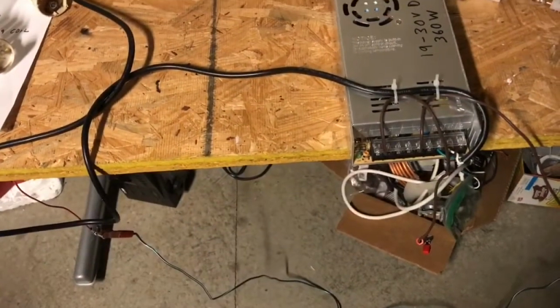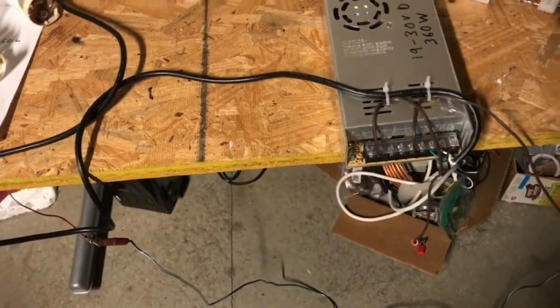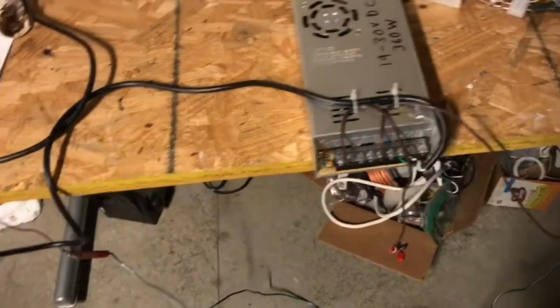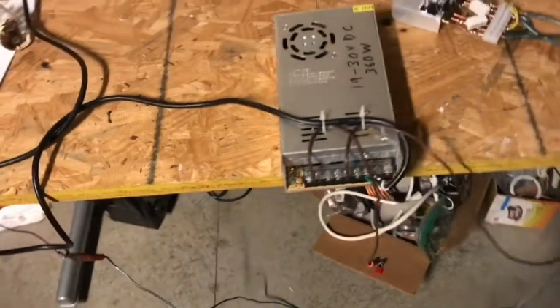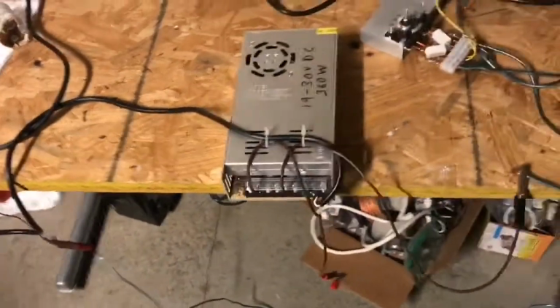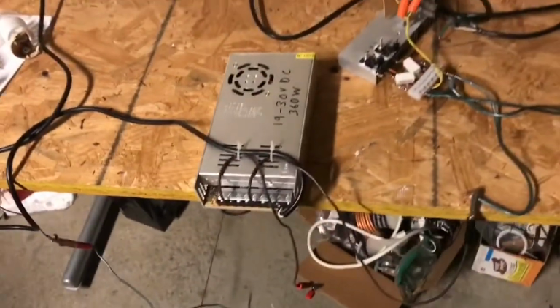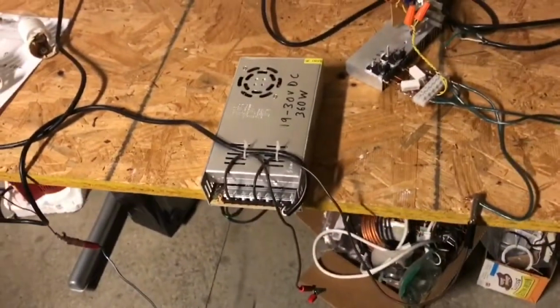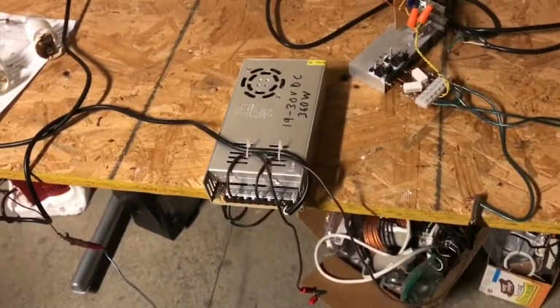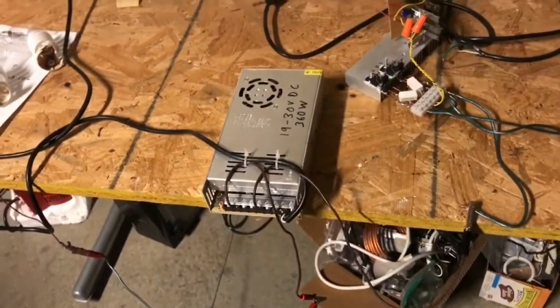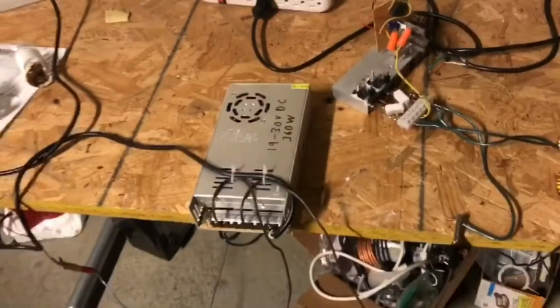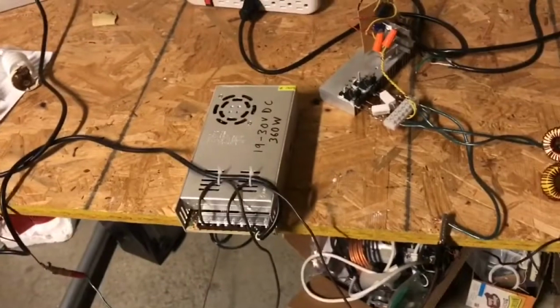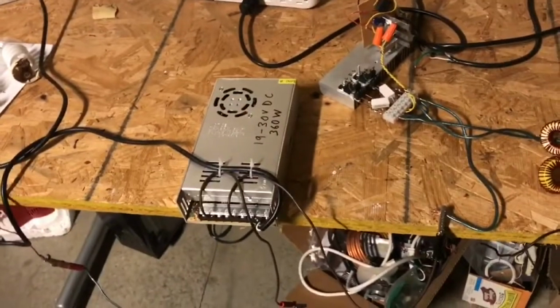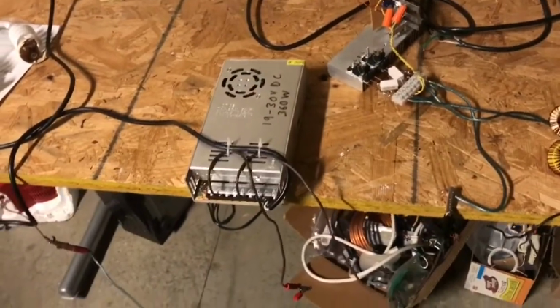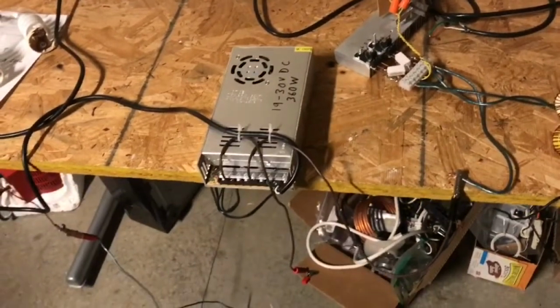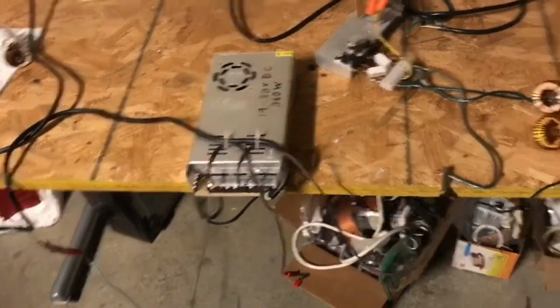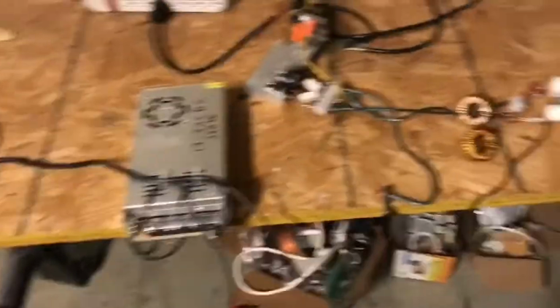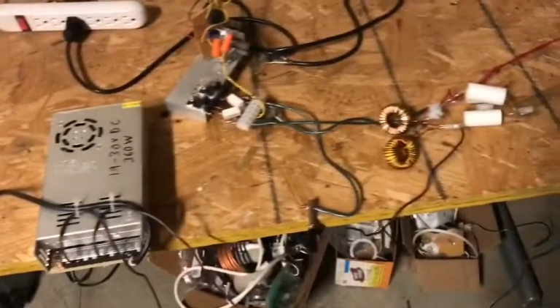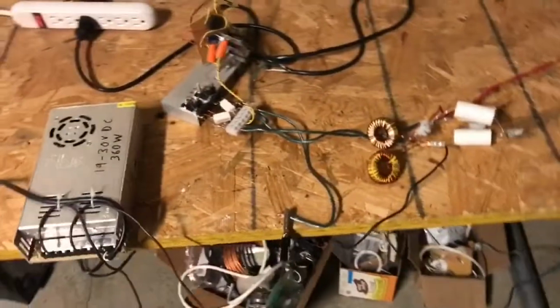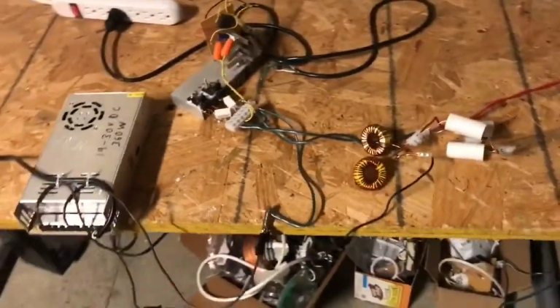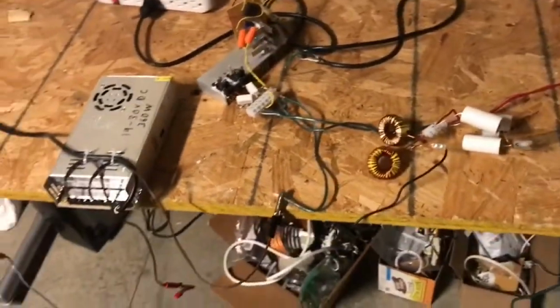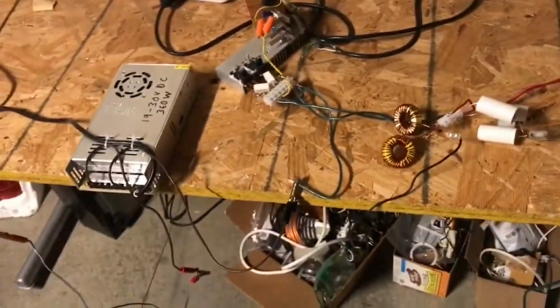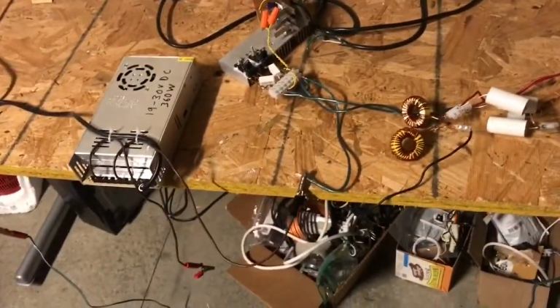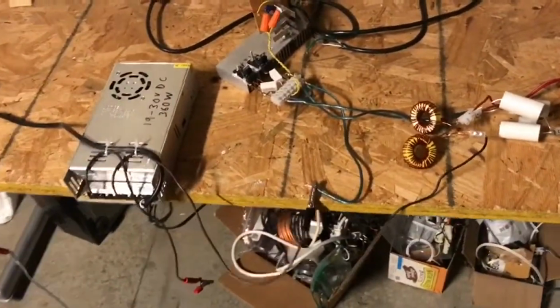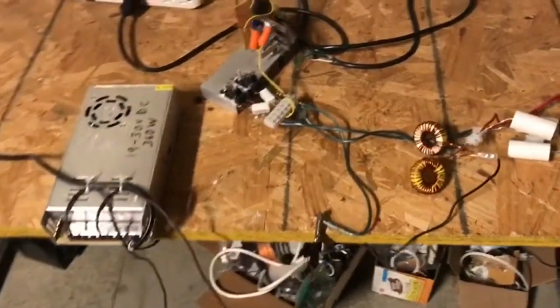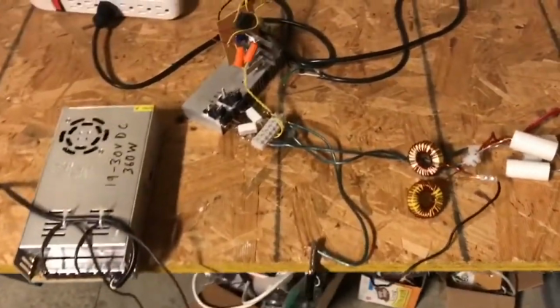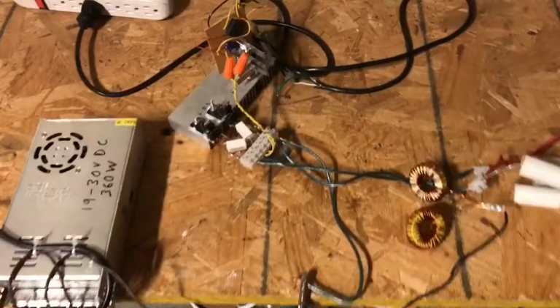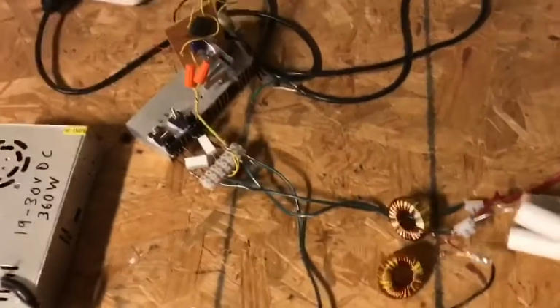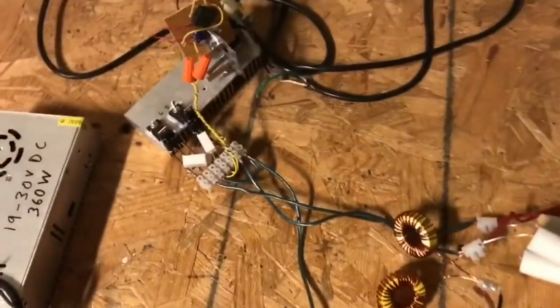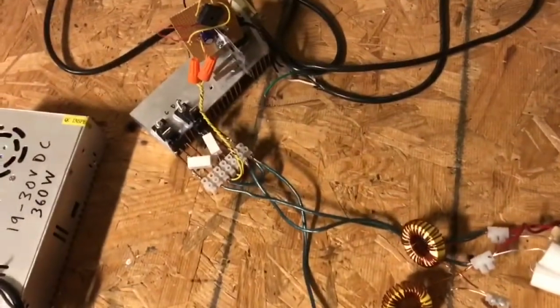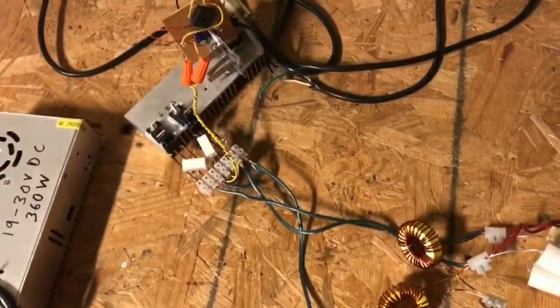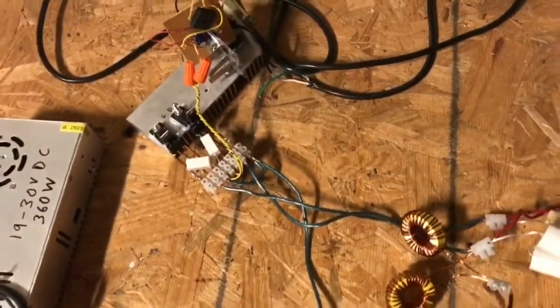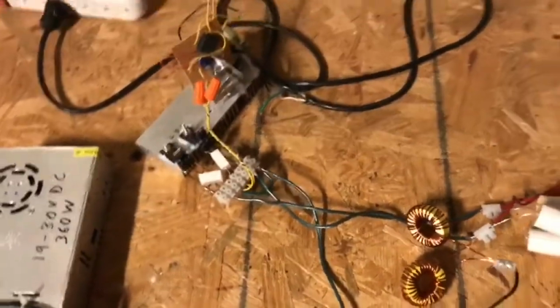Welcome back to this channel. Thanks for checking in. In this video we're going to try and run a Tesla coil off a Mazzilli driver. Now let me explain.